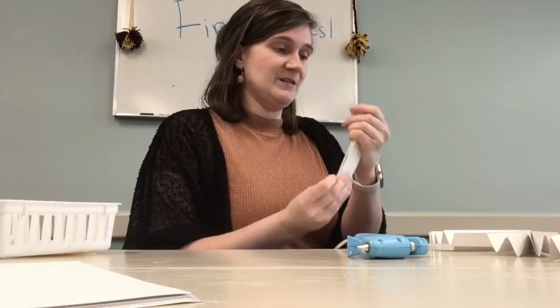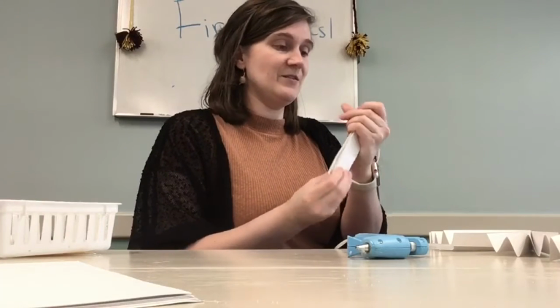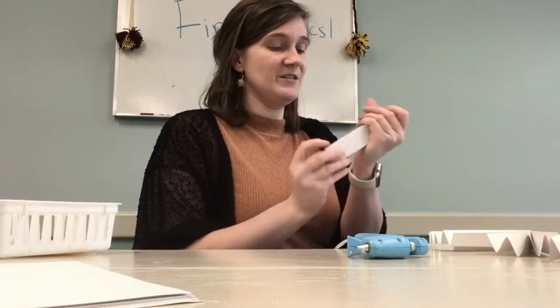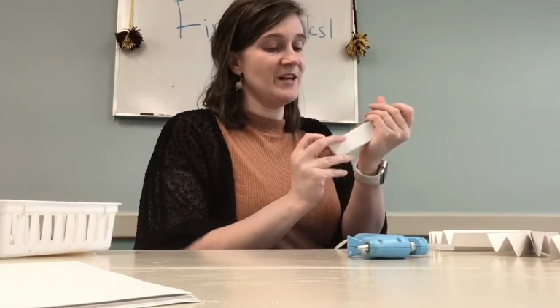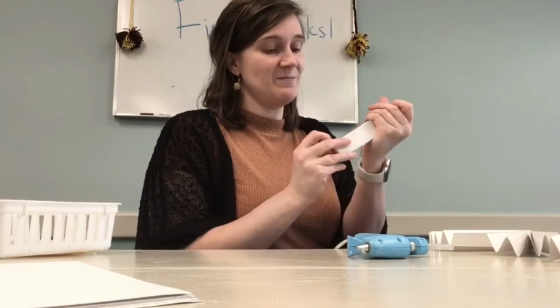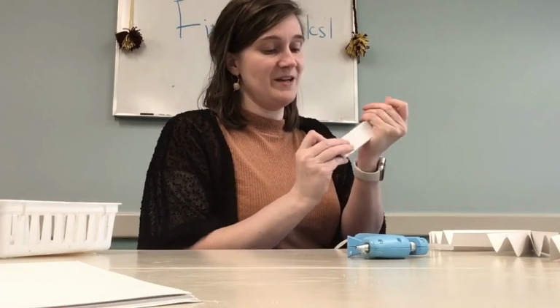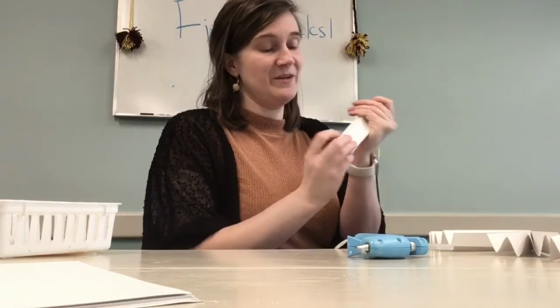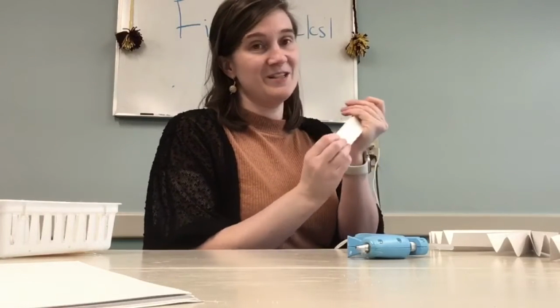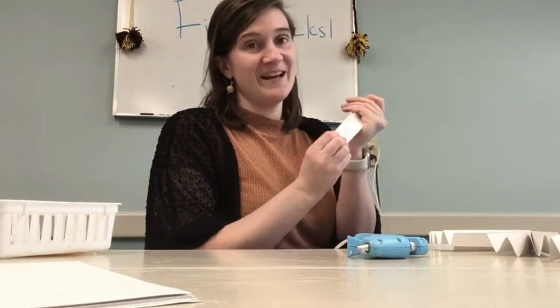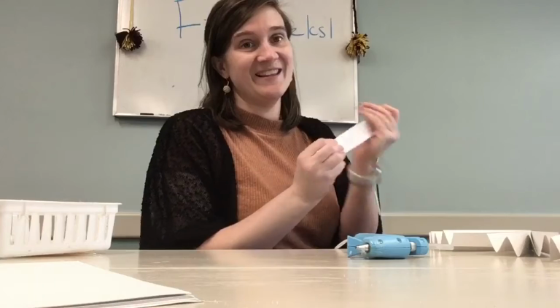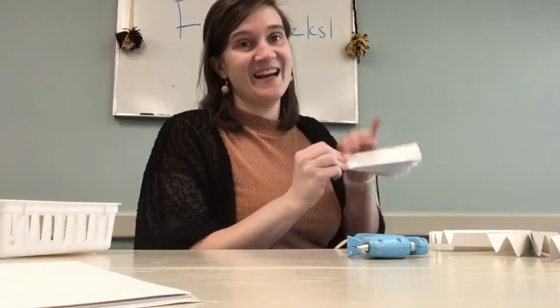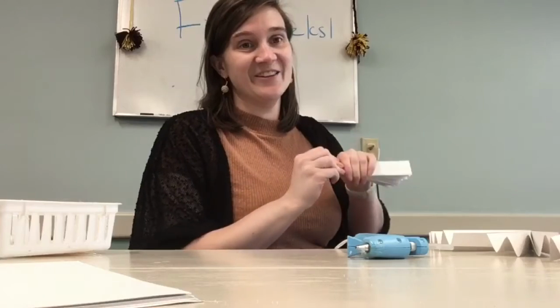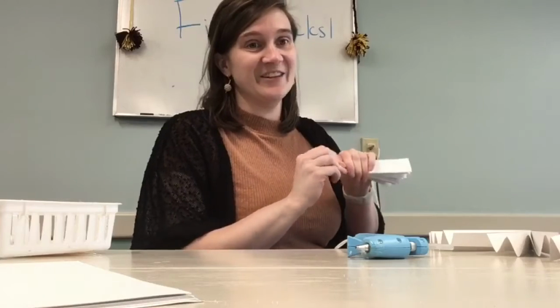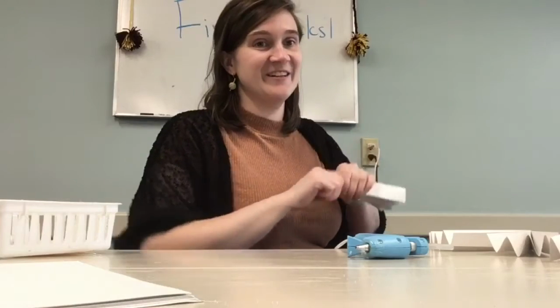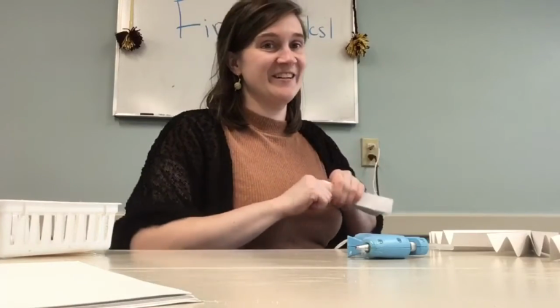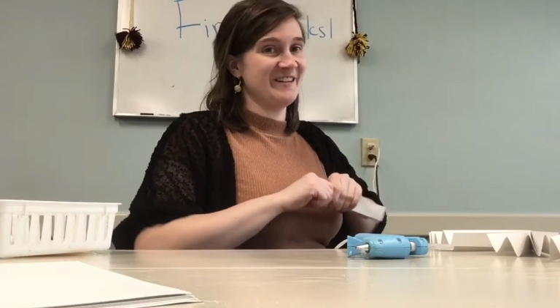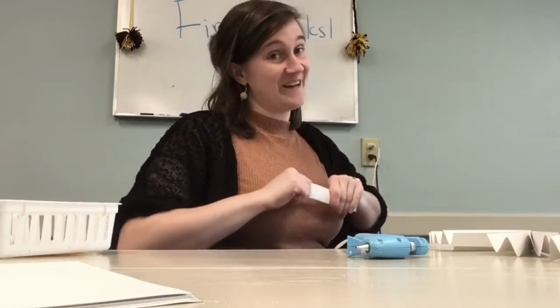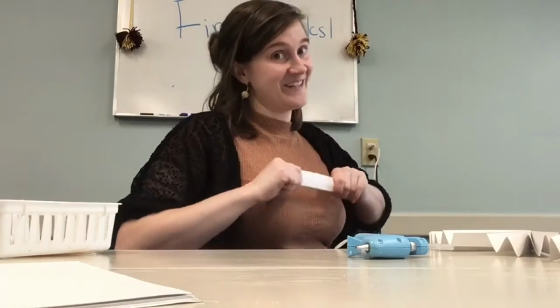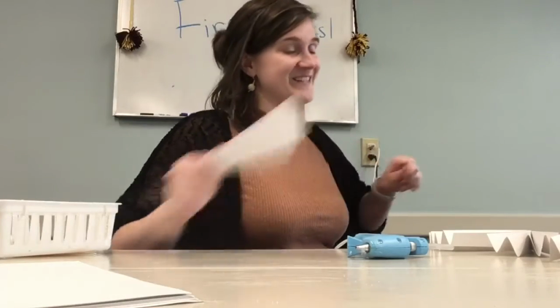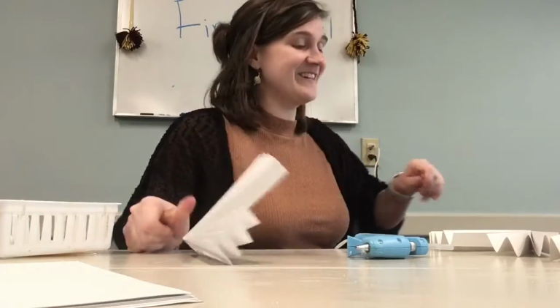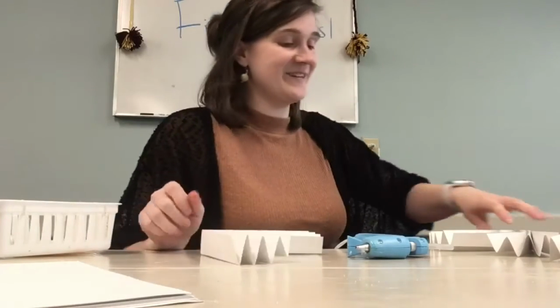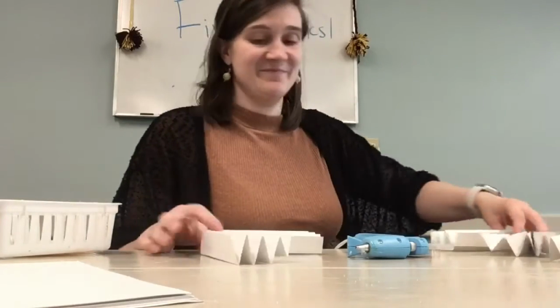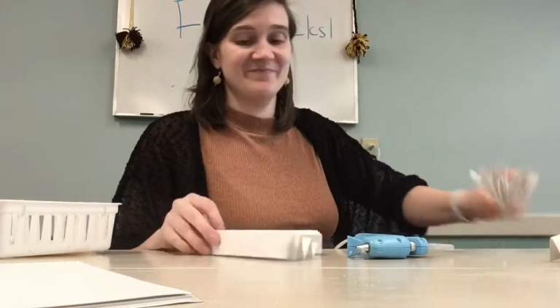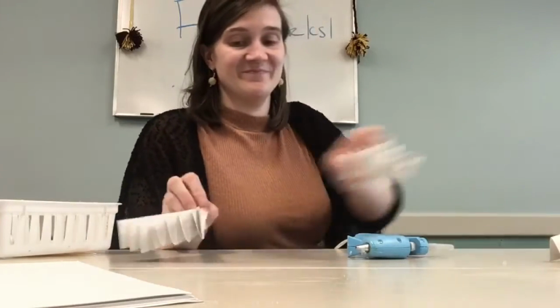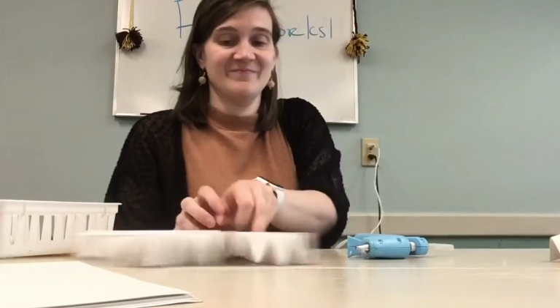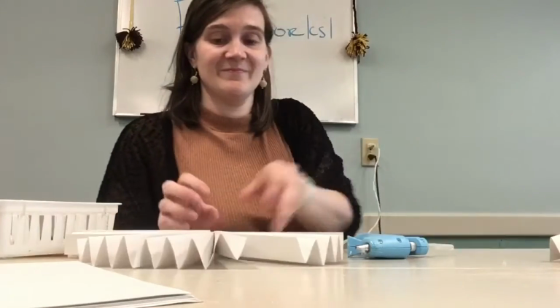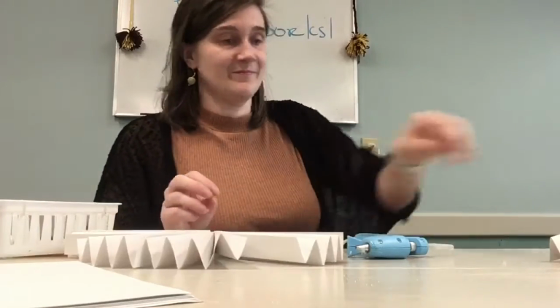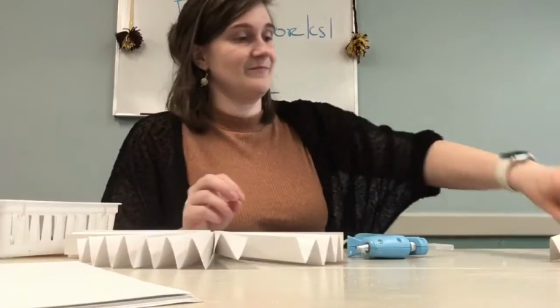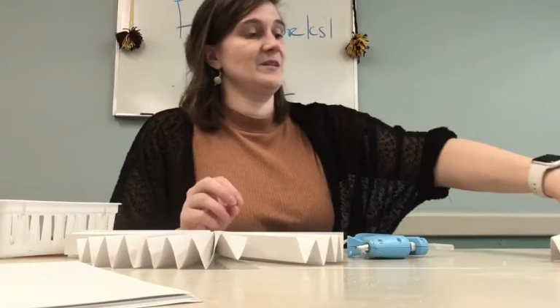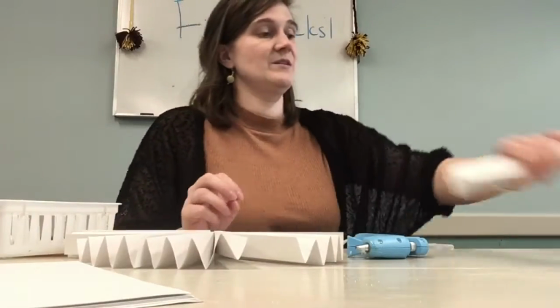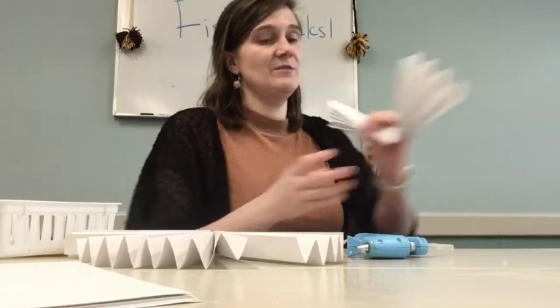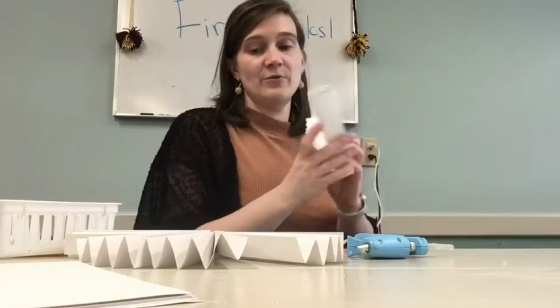These are actually pinwheels, but I think they kind of look like fireworks. We need four.